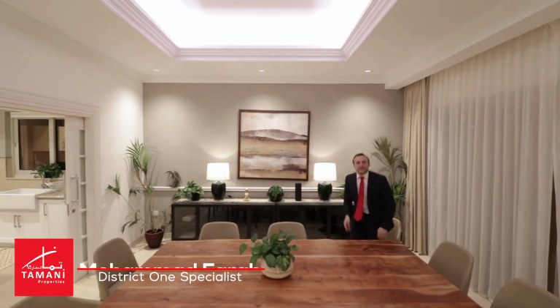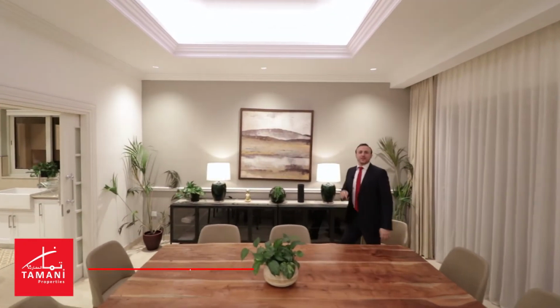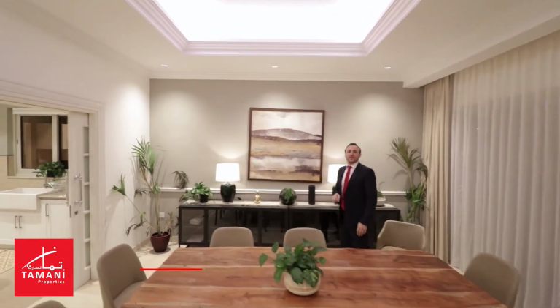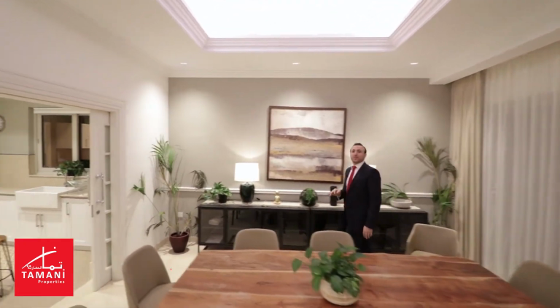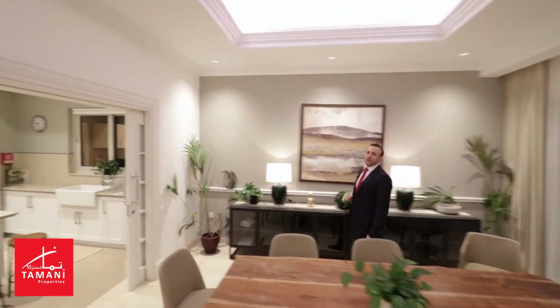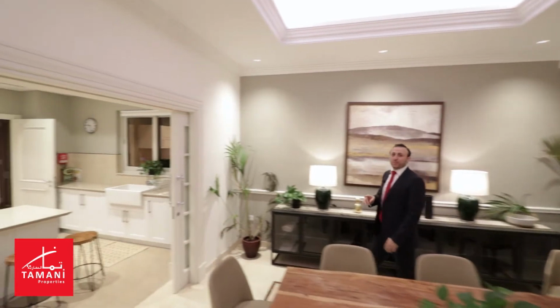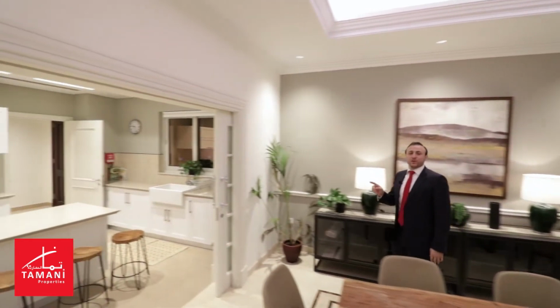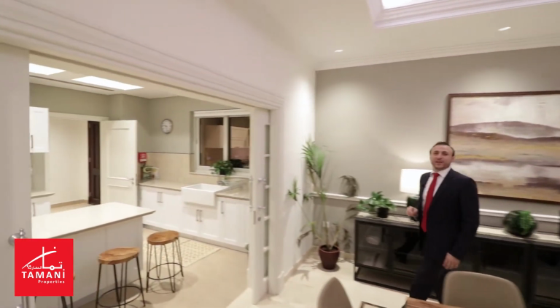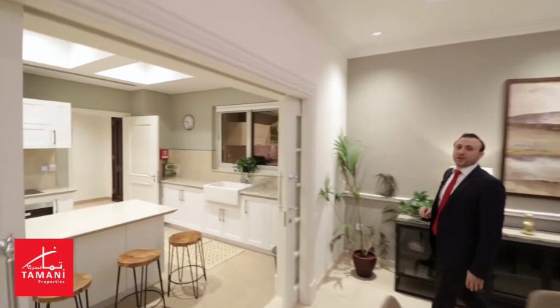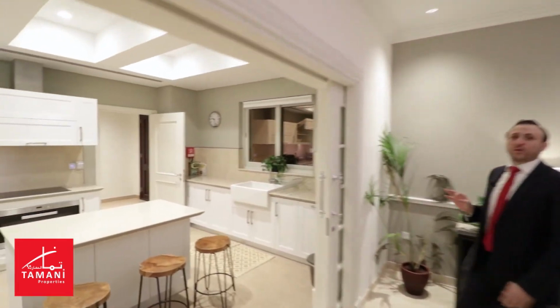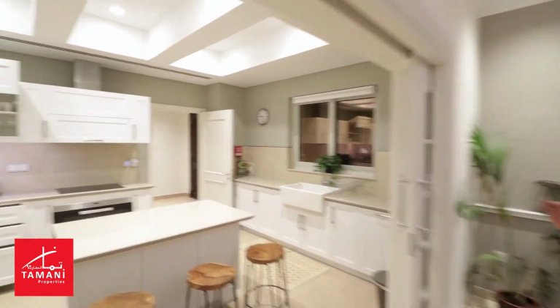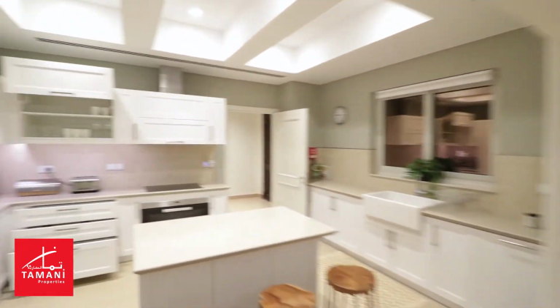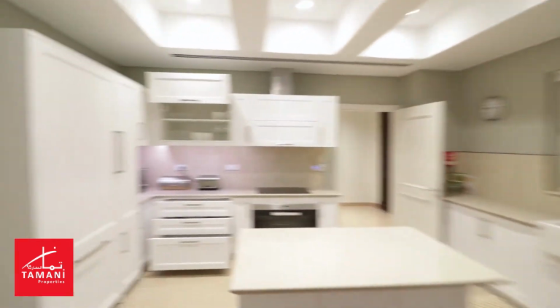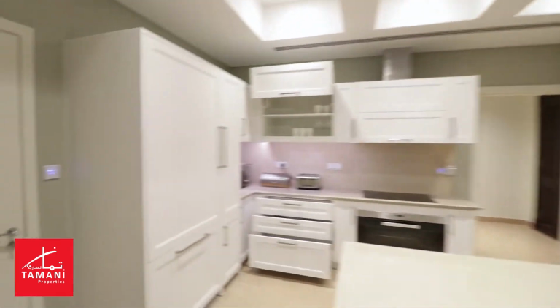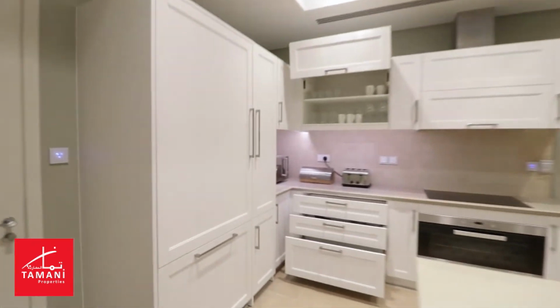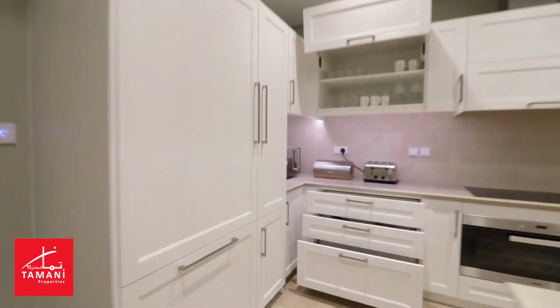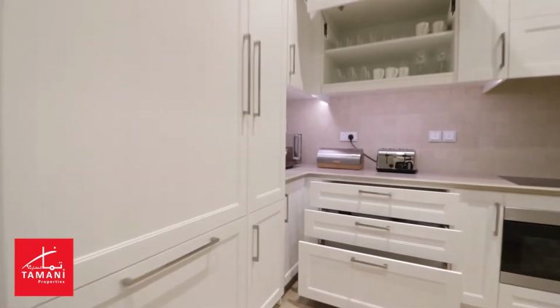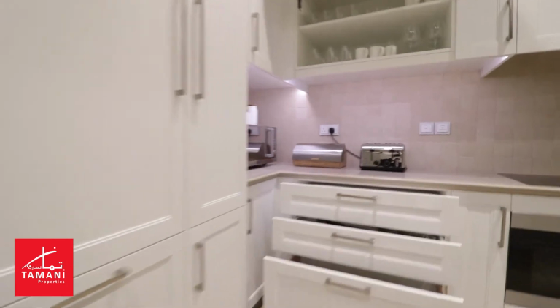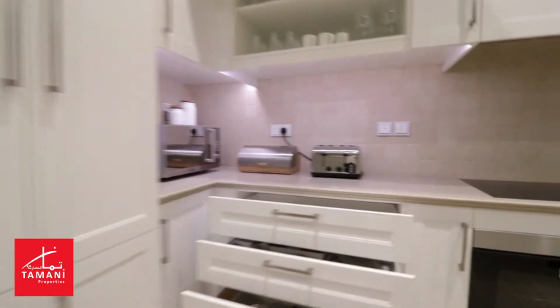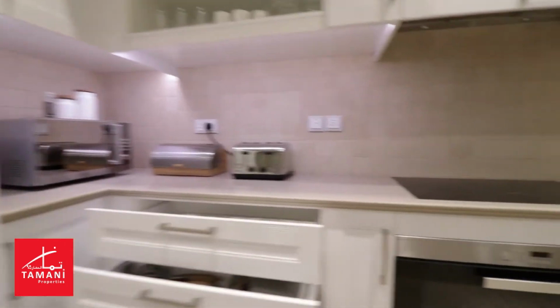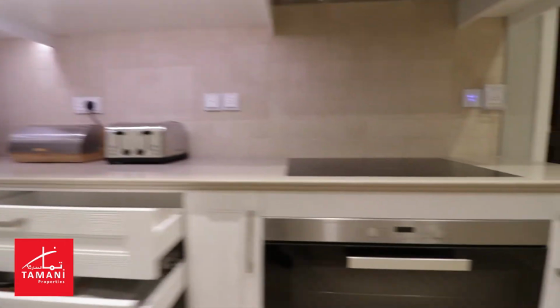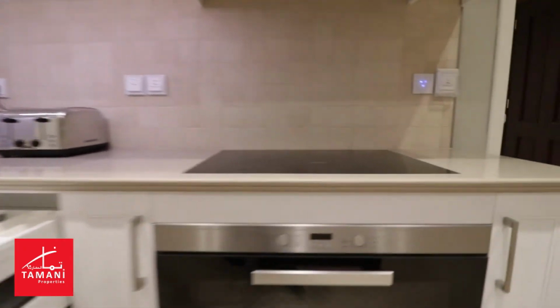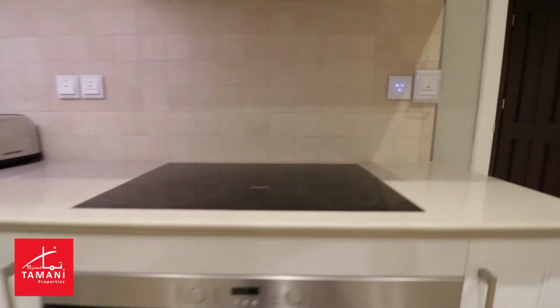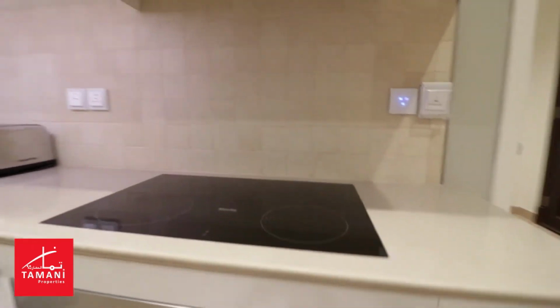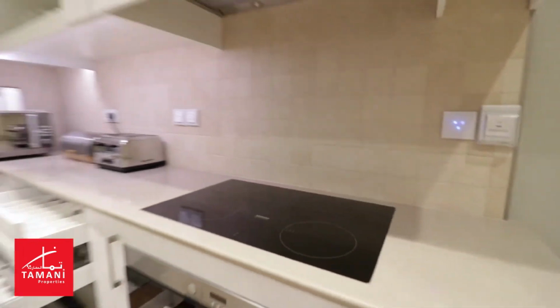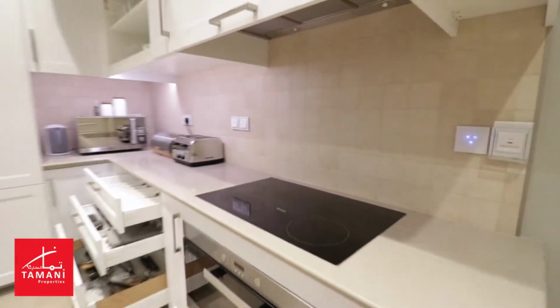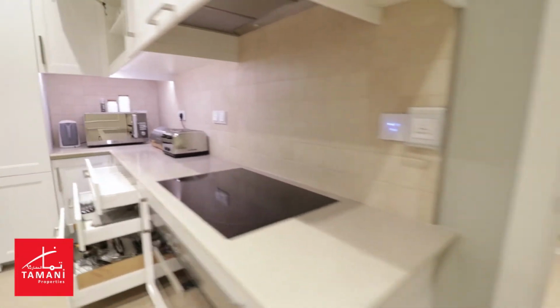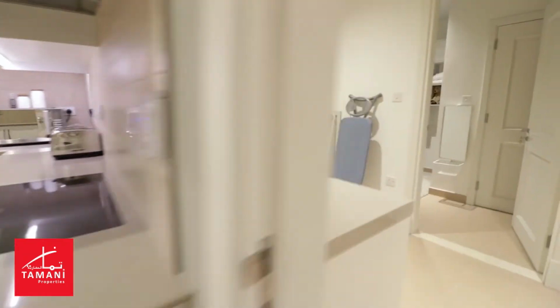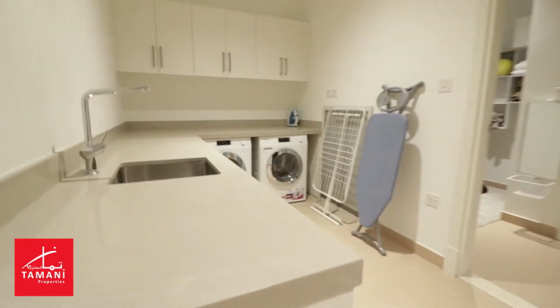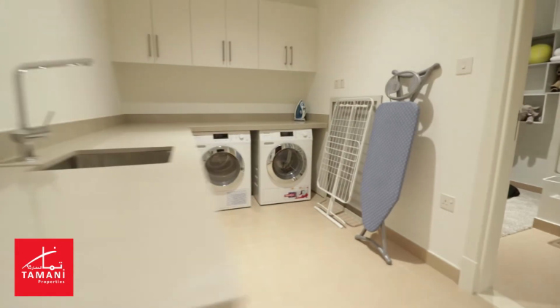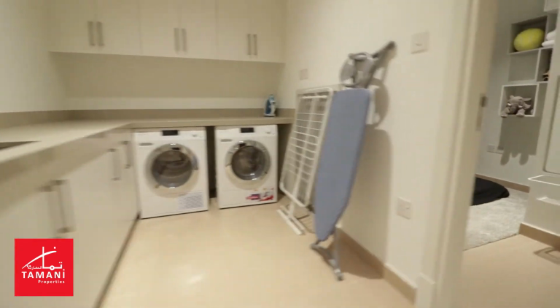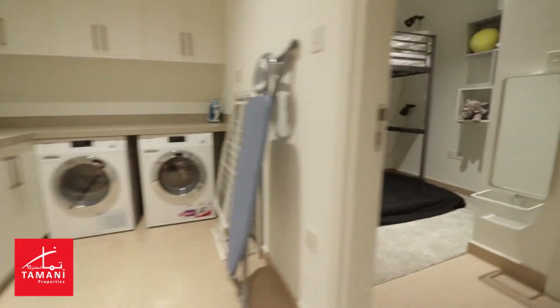This dining table fits up to 10 persons and opens to a modern kitchen with full kitchen appliances such as a fridge, freezer, microwave, and cooker, with access to the utility room including a laundry room and bedroom.